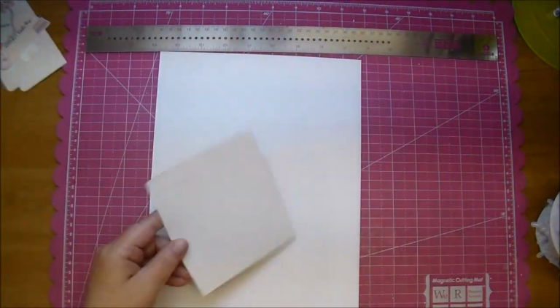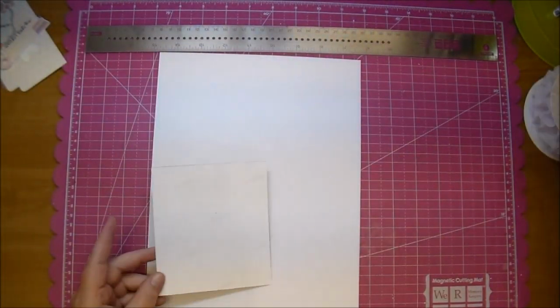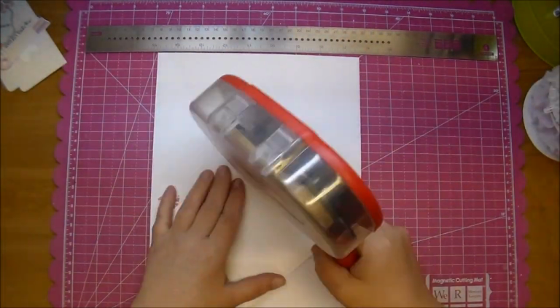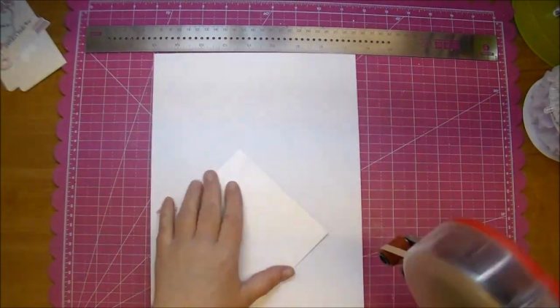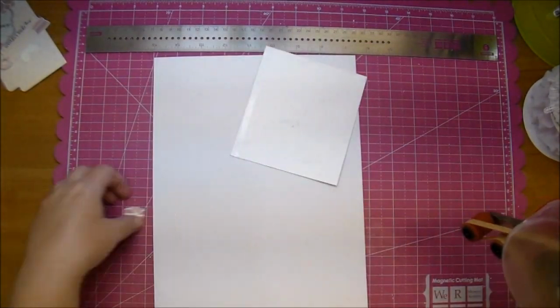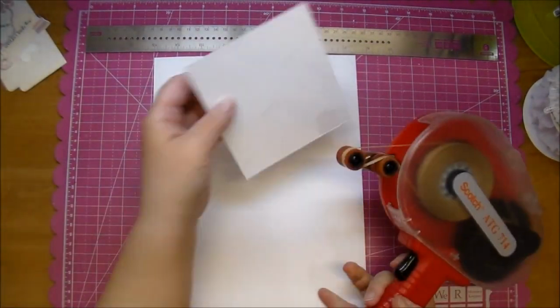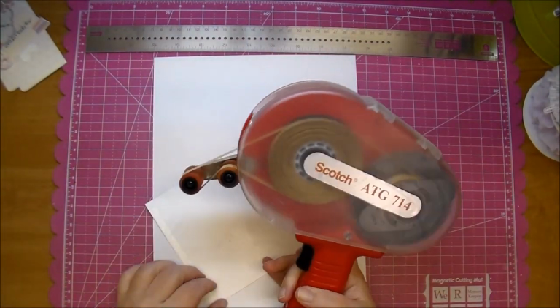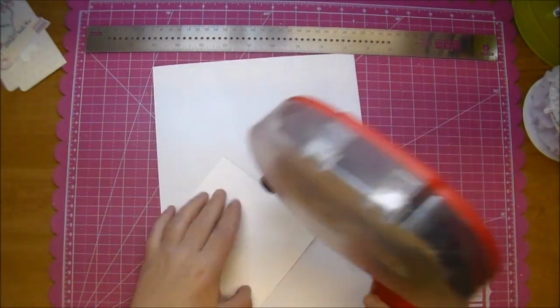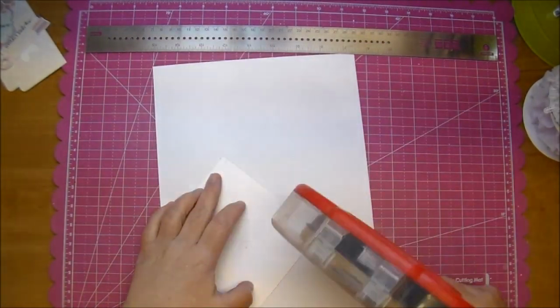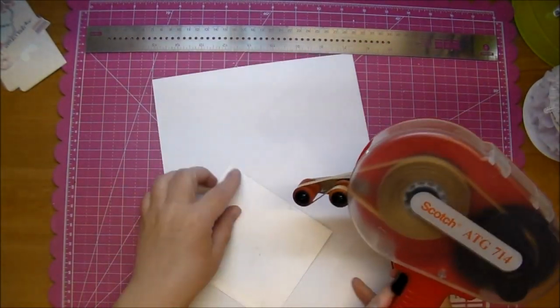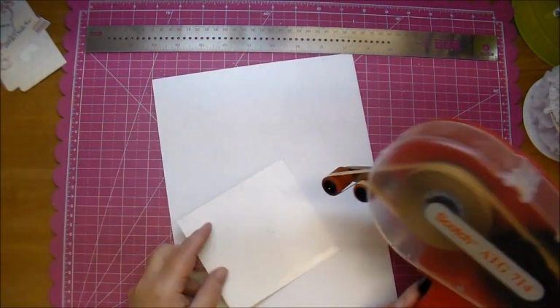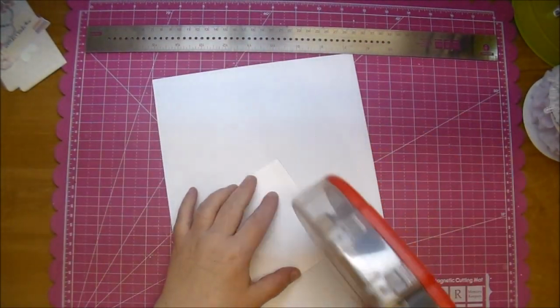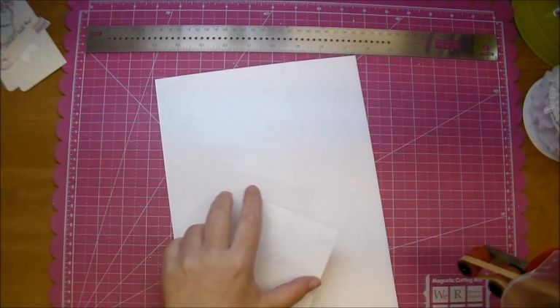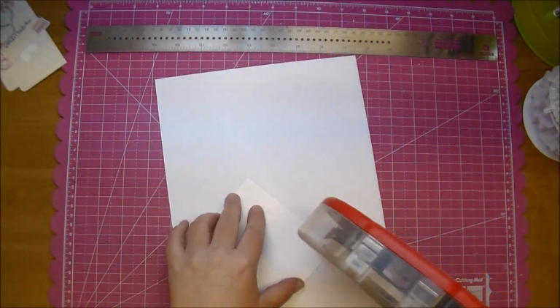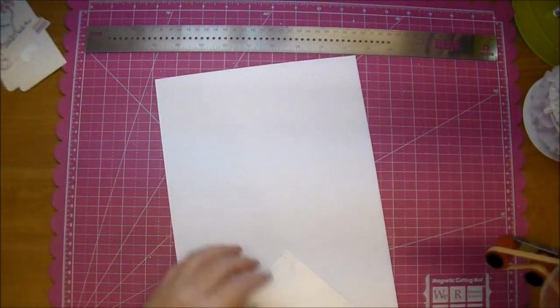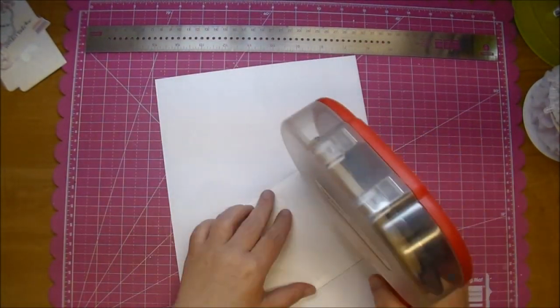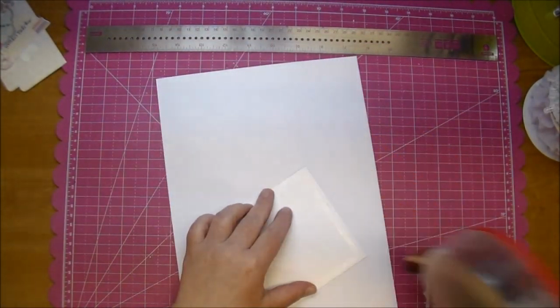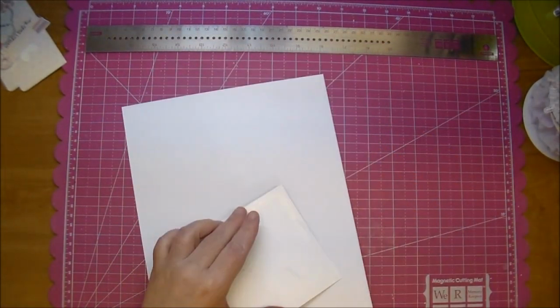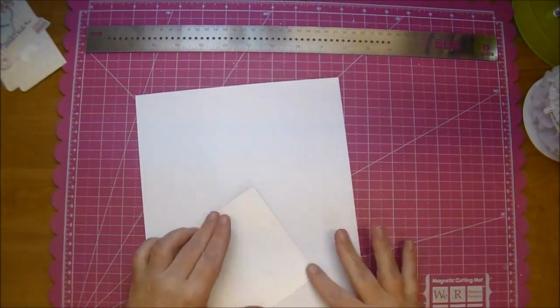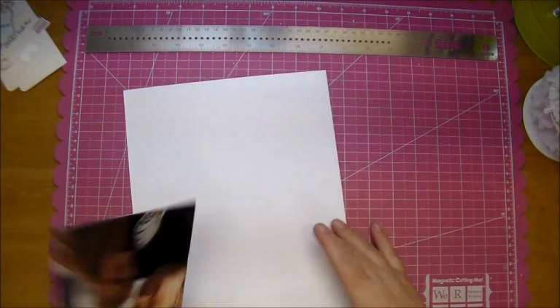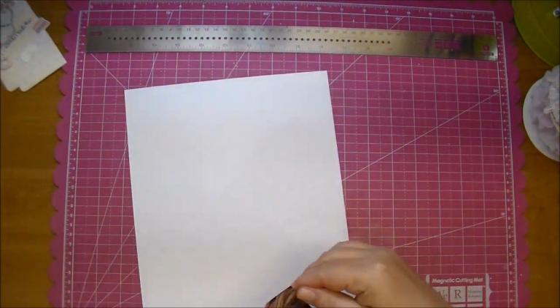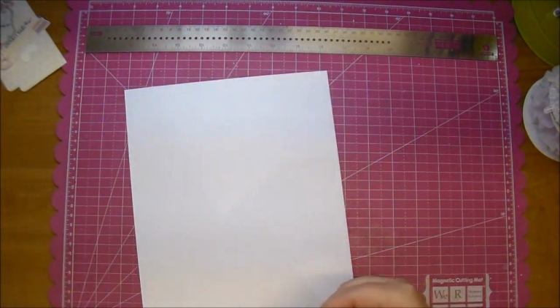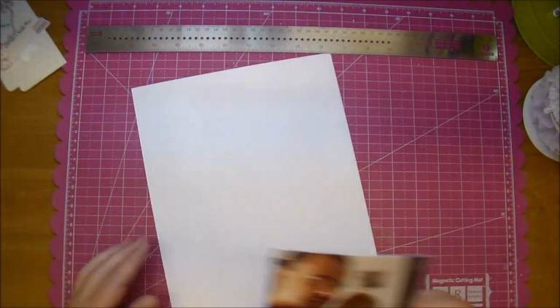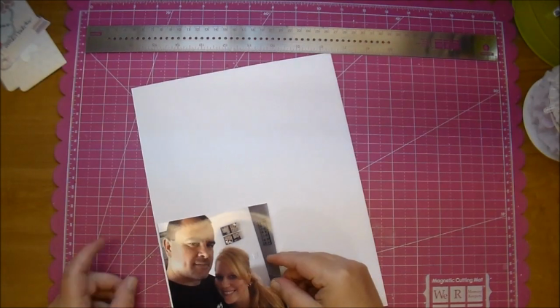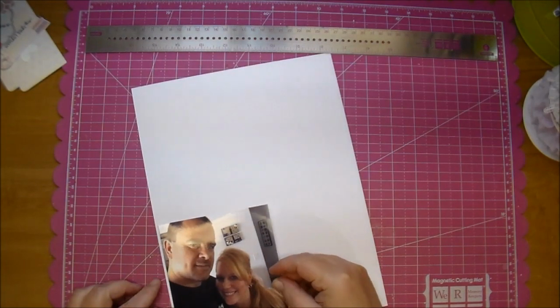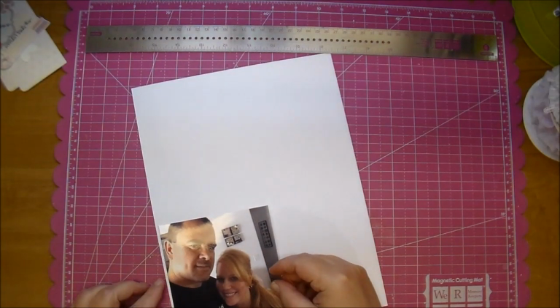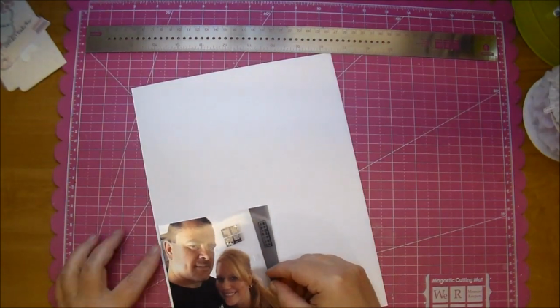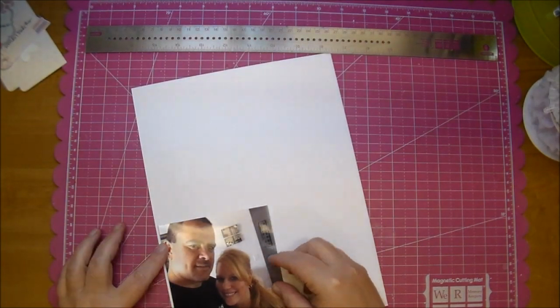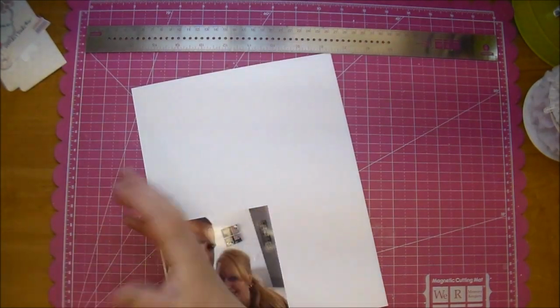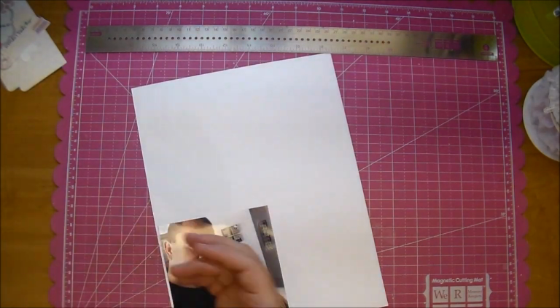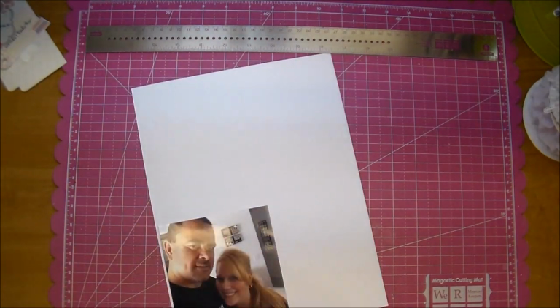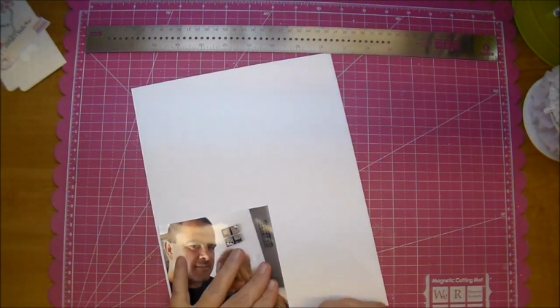I wasn't exactly sure what I was going to do with this page, except I knew one of the papers that I wanted to use, which I'll show you here in just a moment.